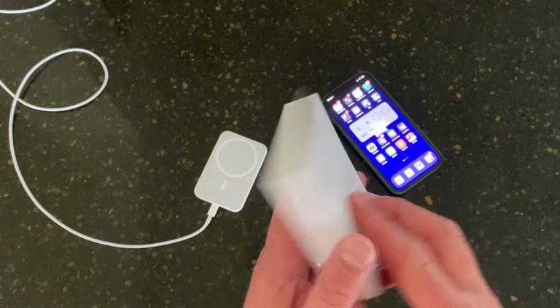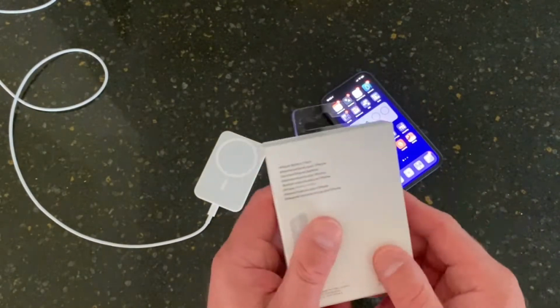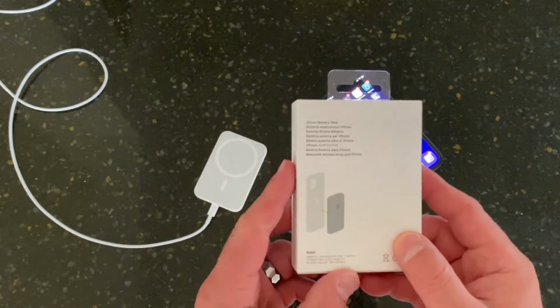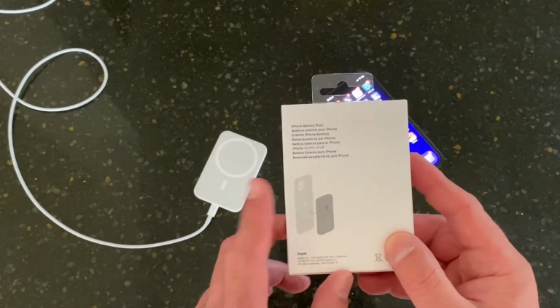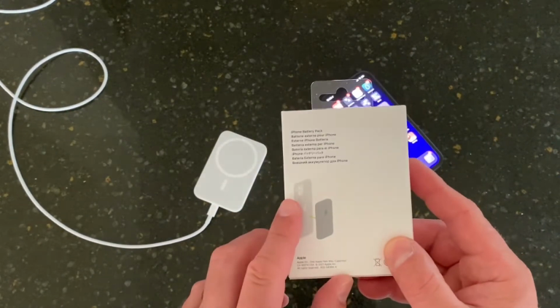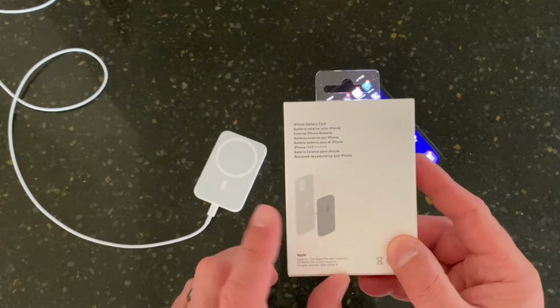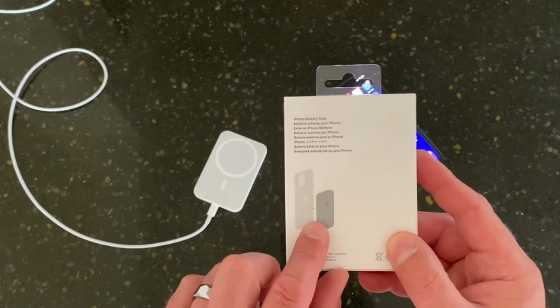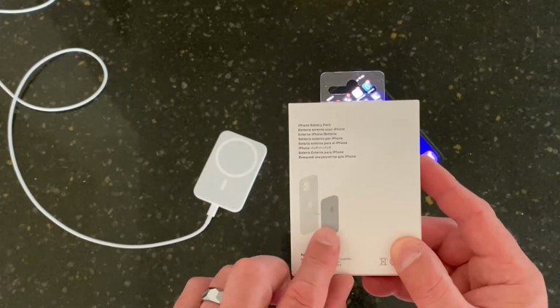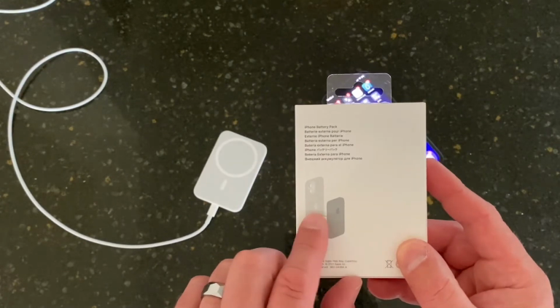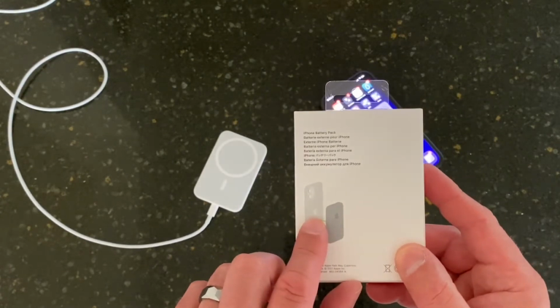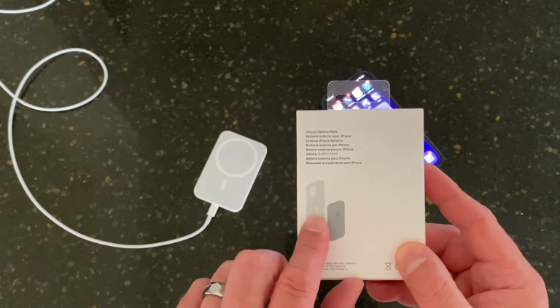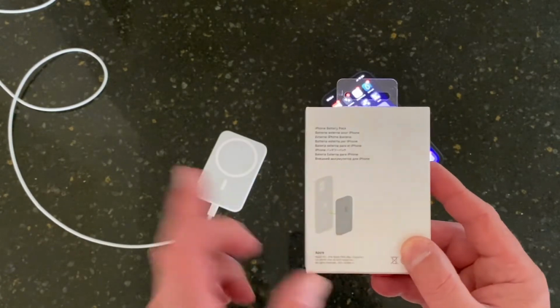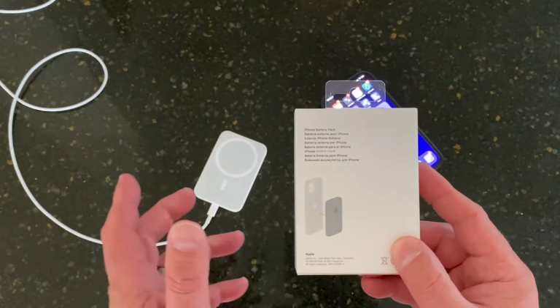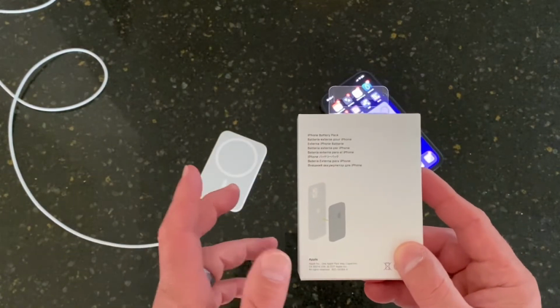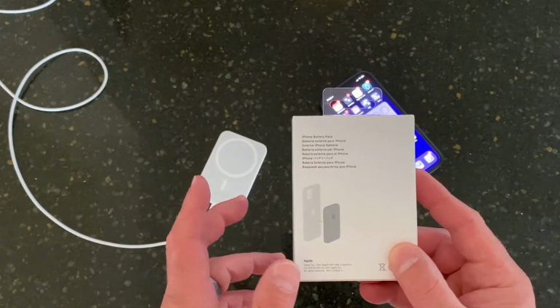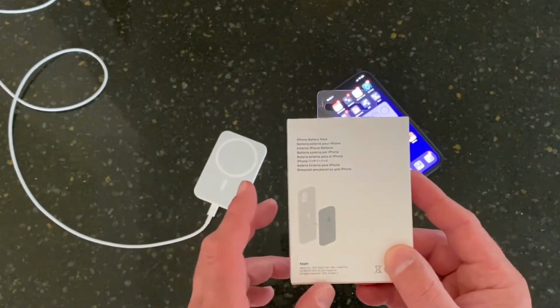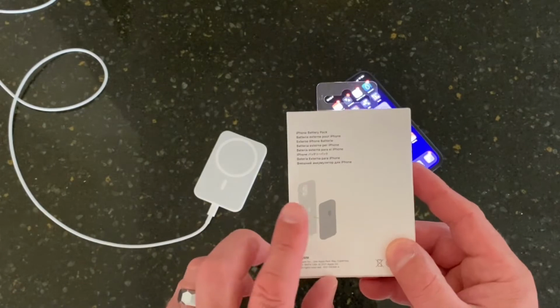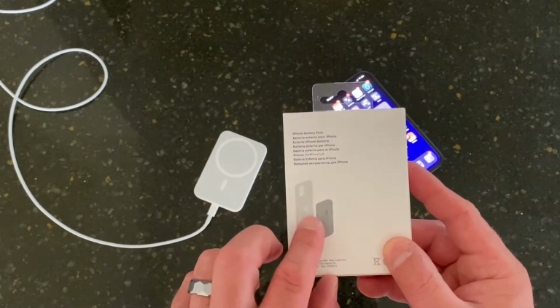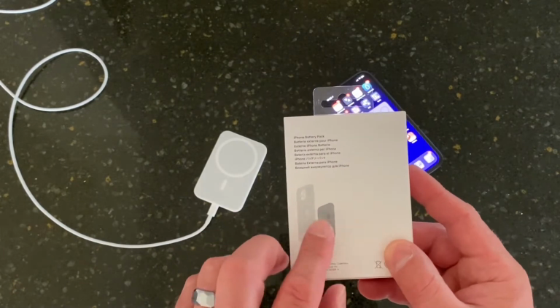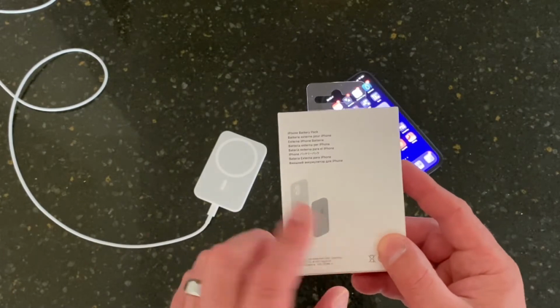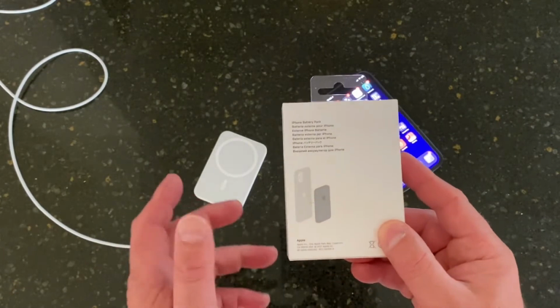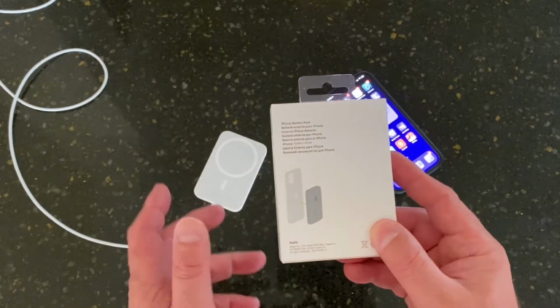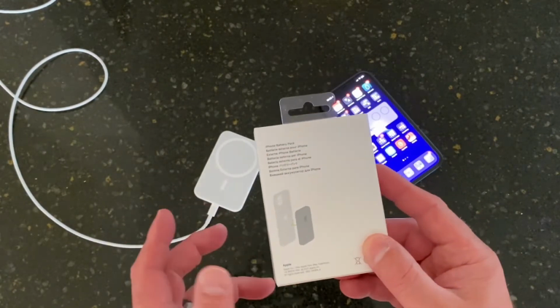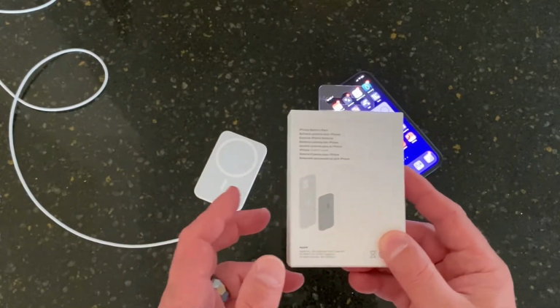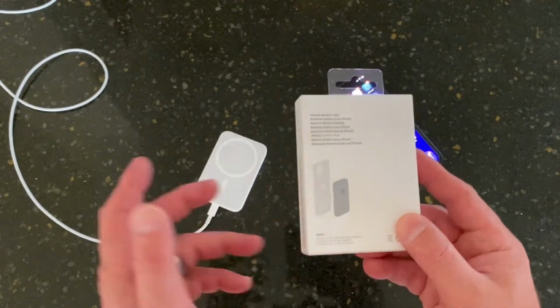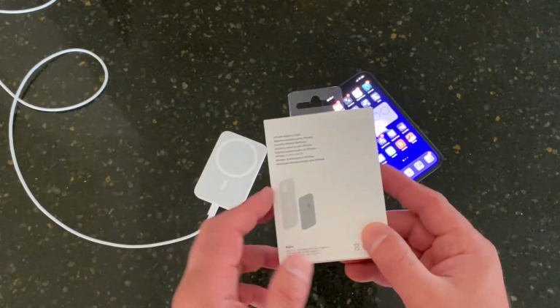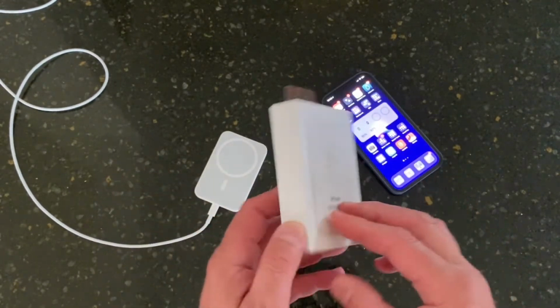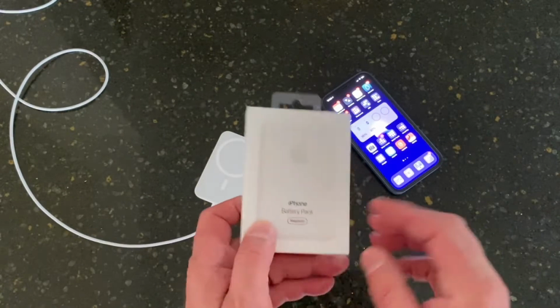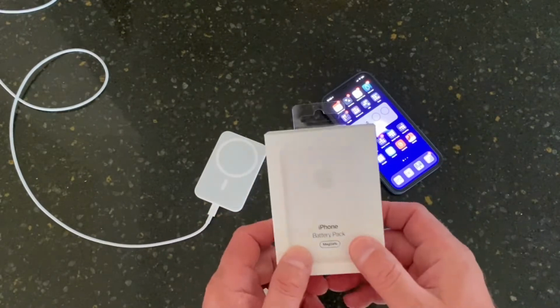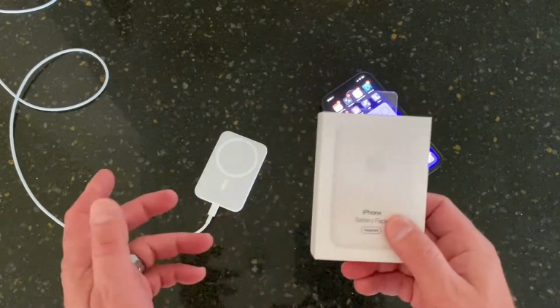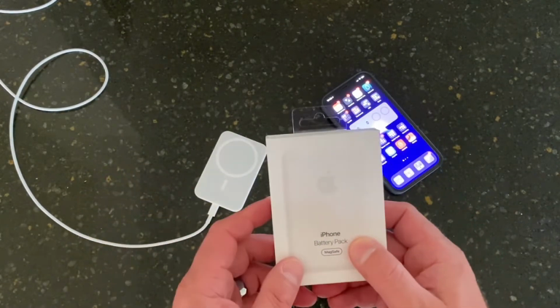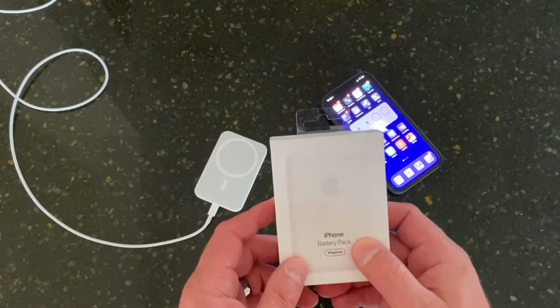This thing will actually supply power to the back of your iPhone 12 — whichever one of the 12 series it is — and that'll keep you from ending up with a dead battery and not being able to make calls or have emergency contact or whatever it is.